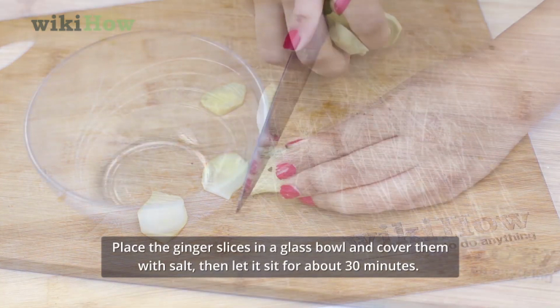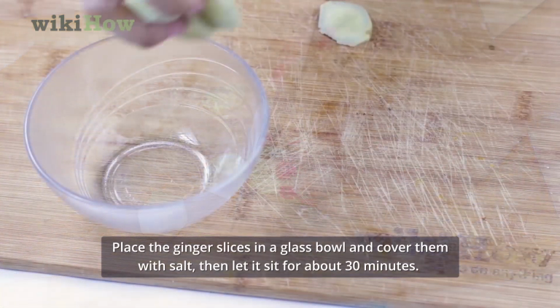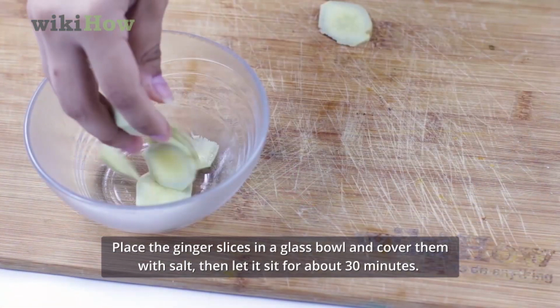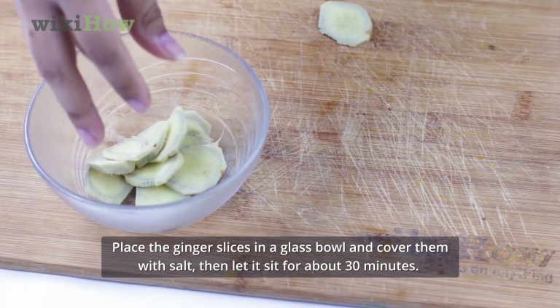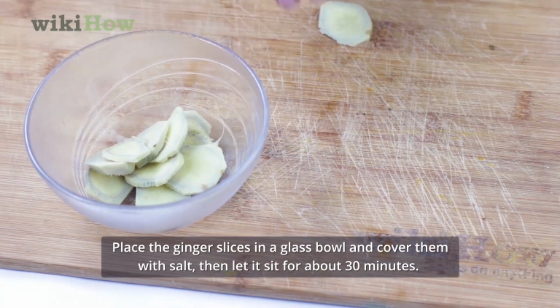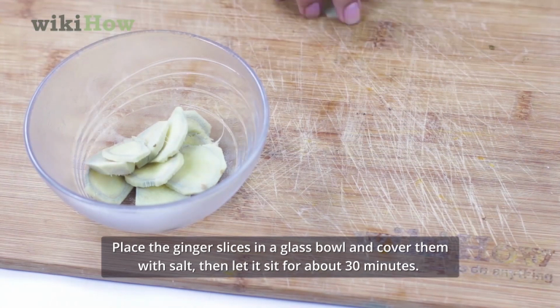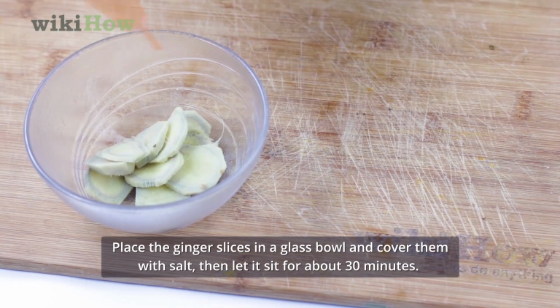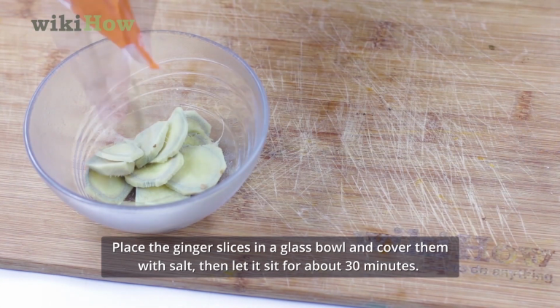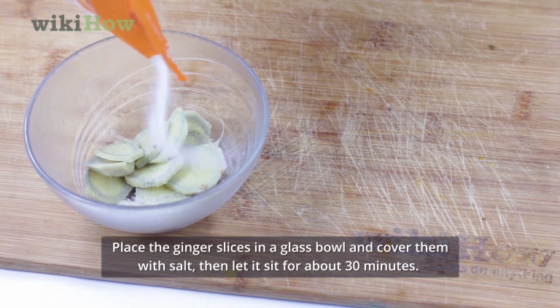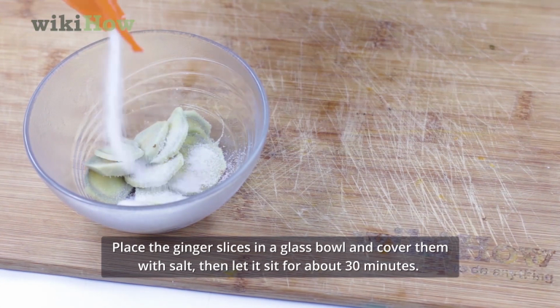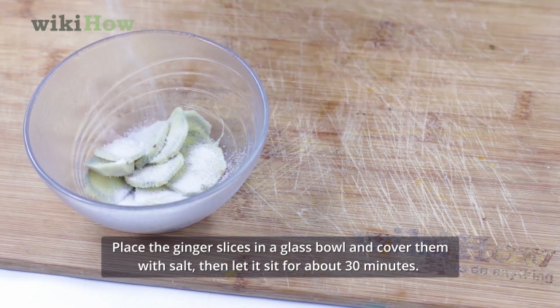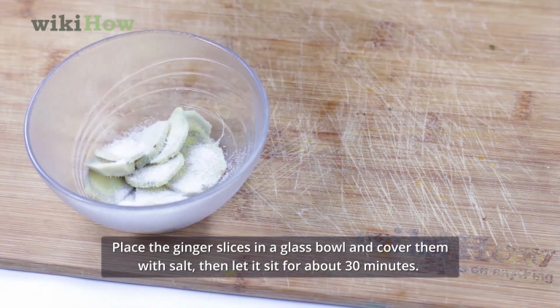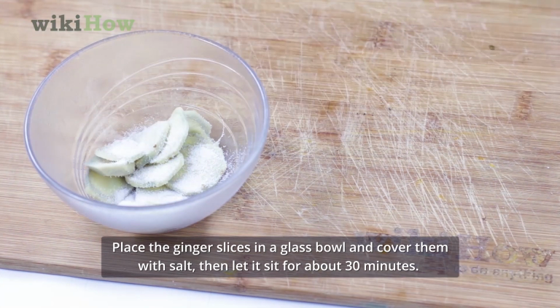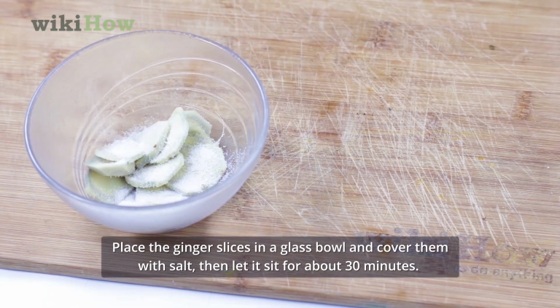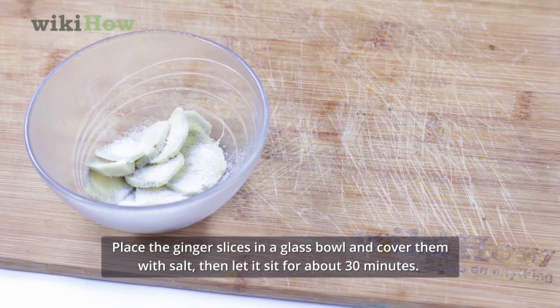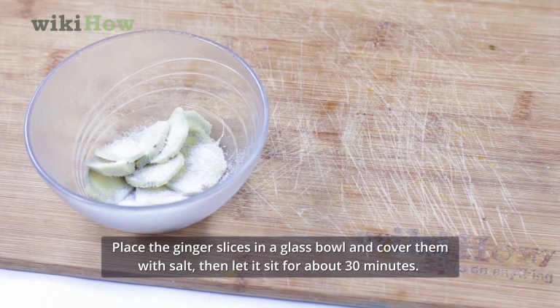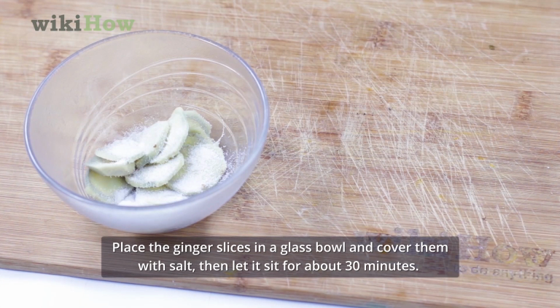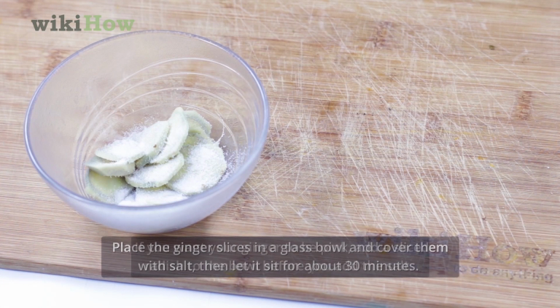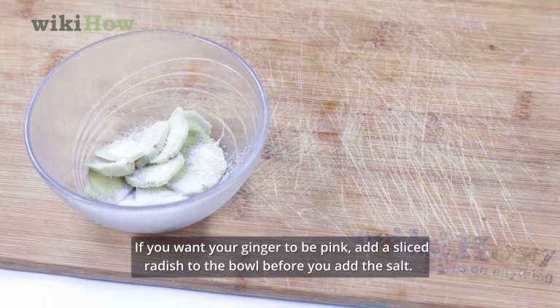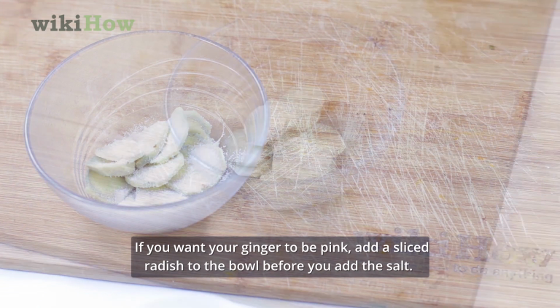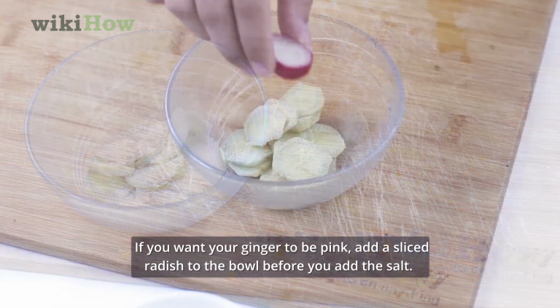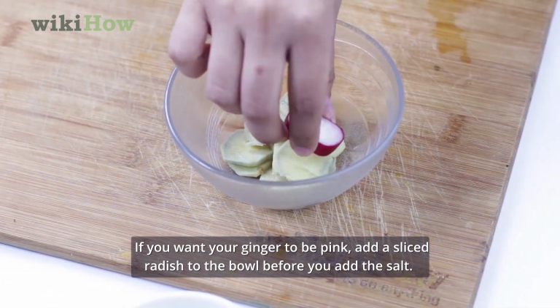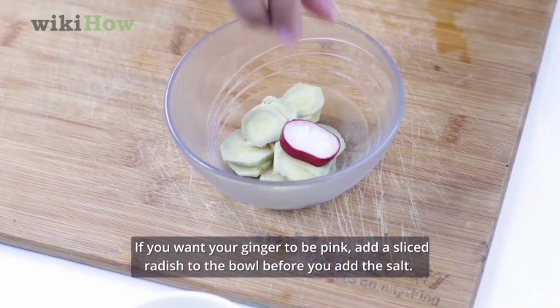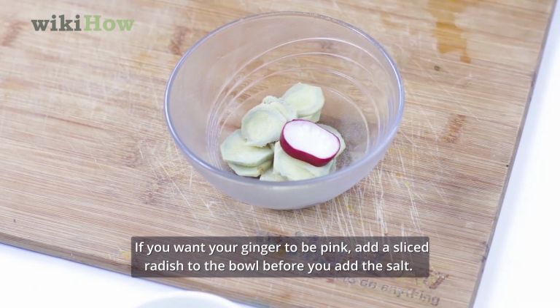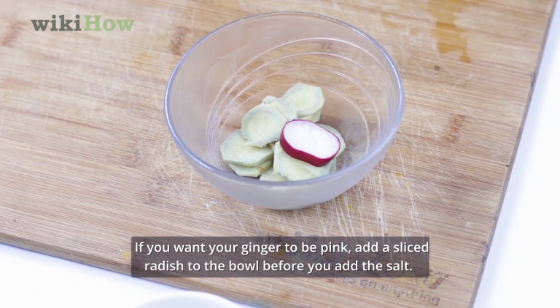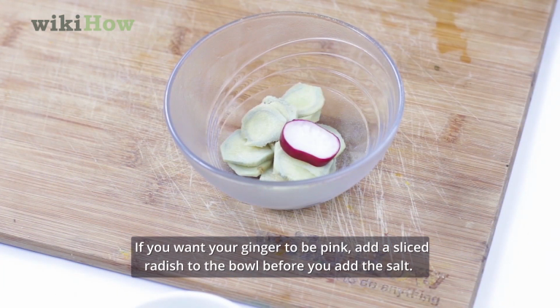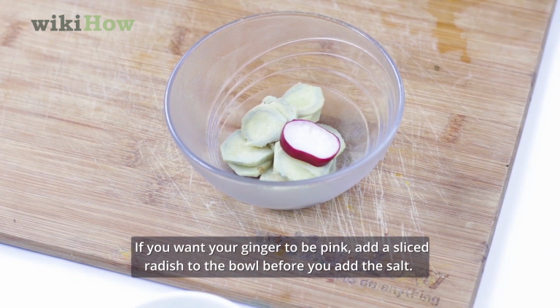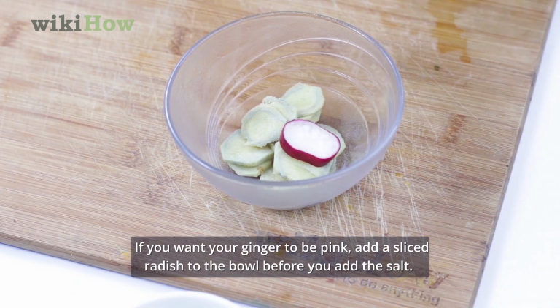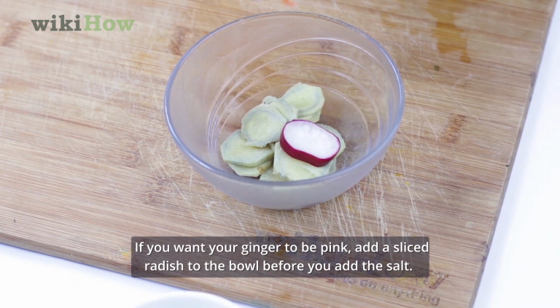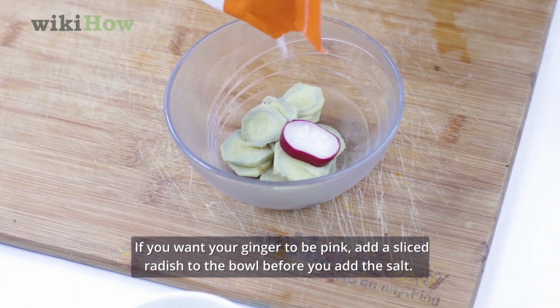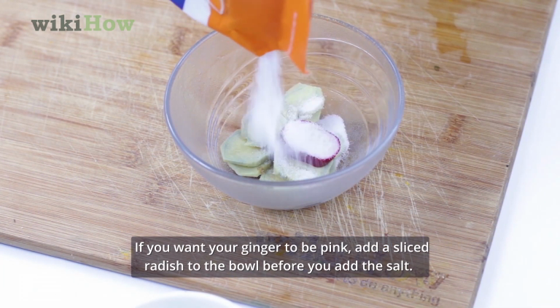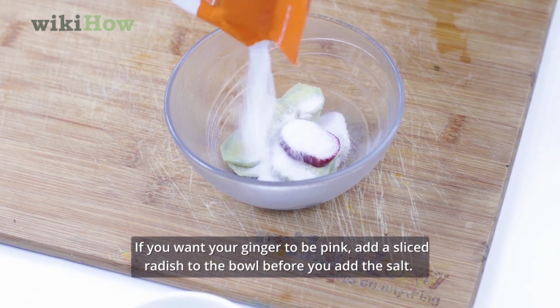Place the ginger slices in a glass bowl and cover them with salt, then let it sit for about 30 minutes. If you want your ginger to be pink, add a sliced radish to the bowl before you add the salt.